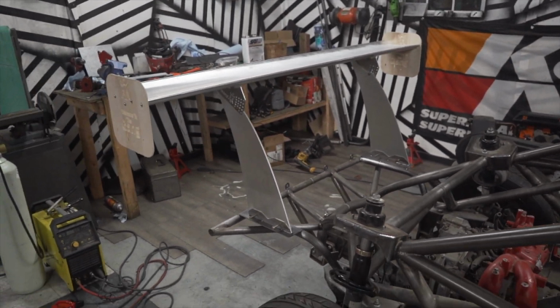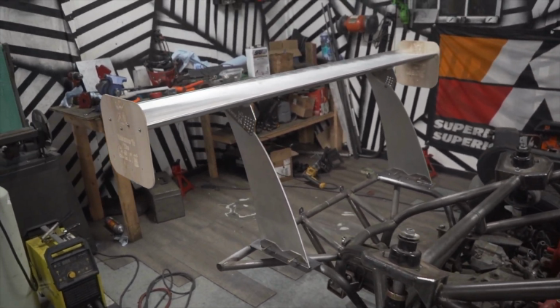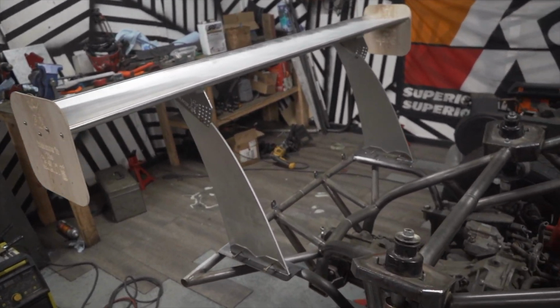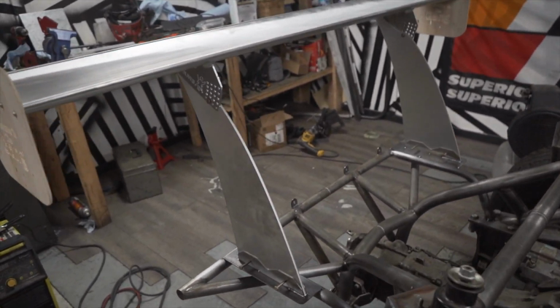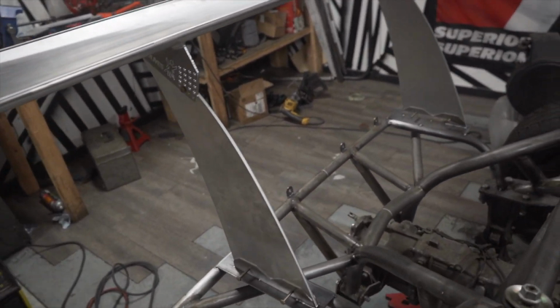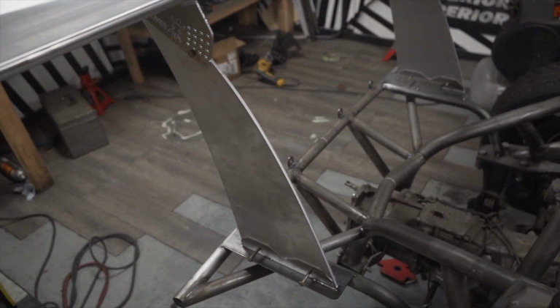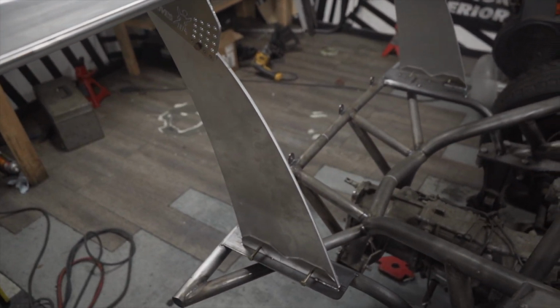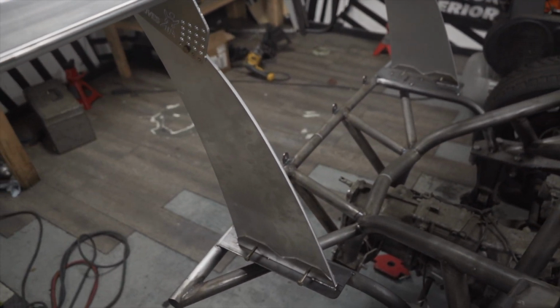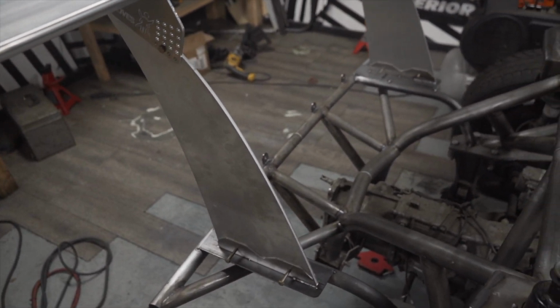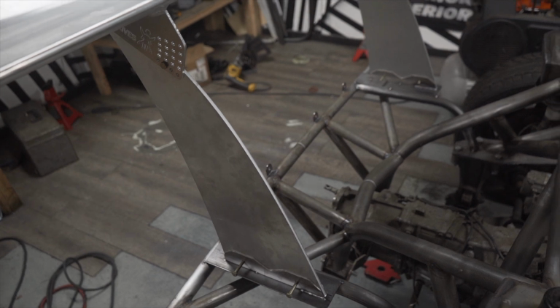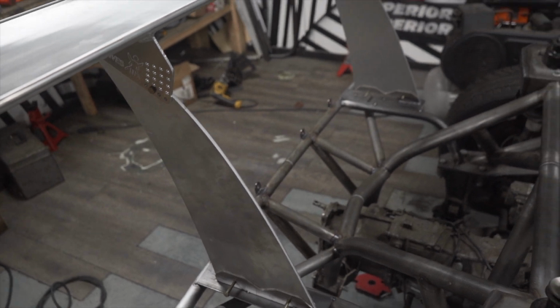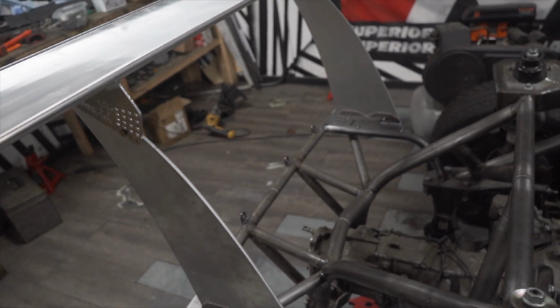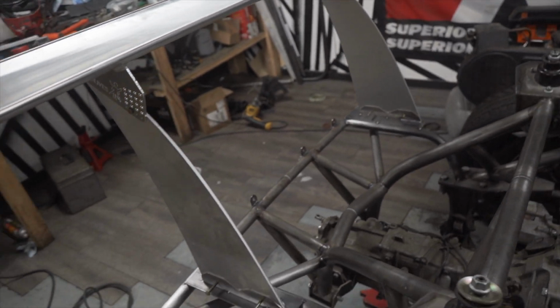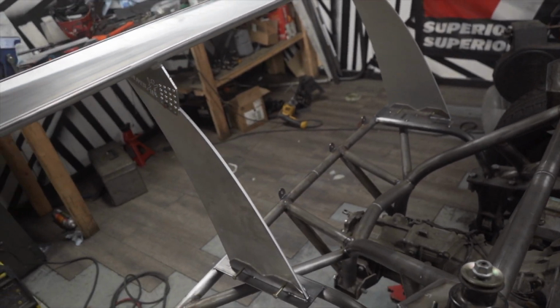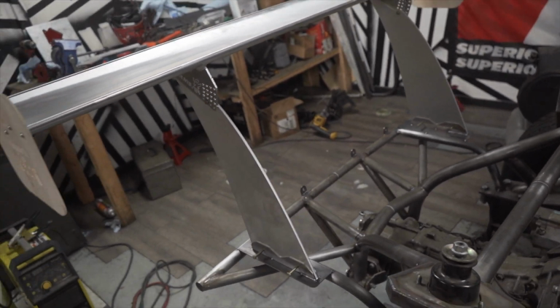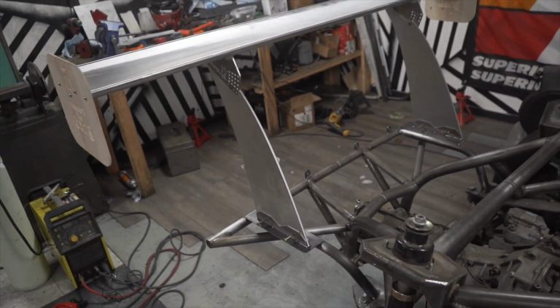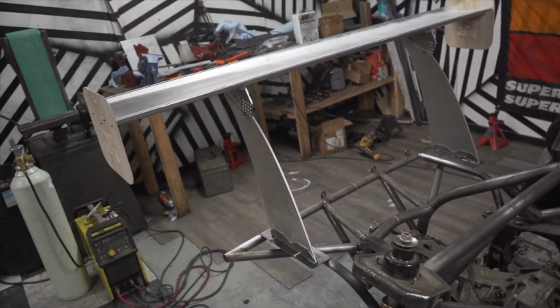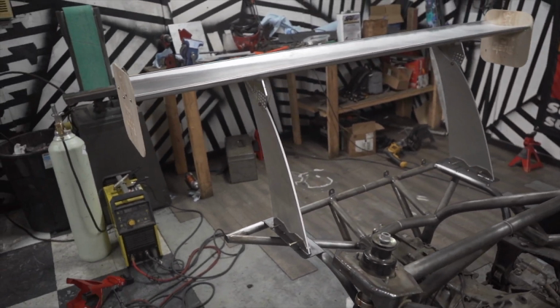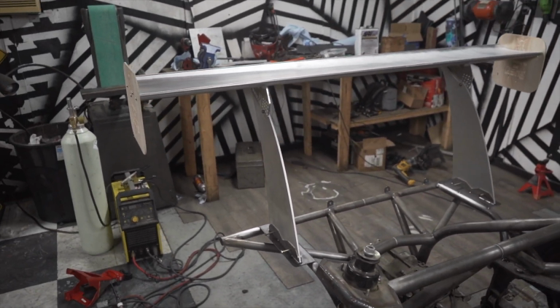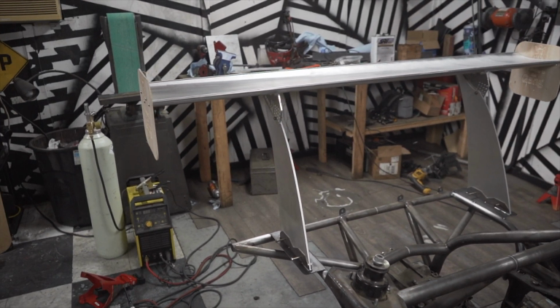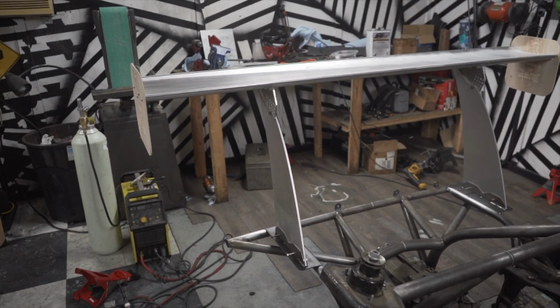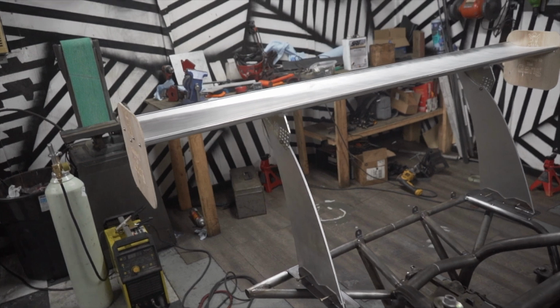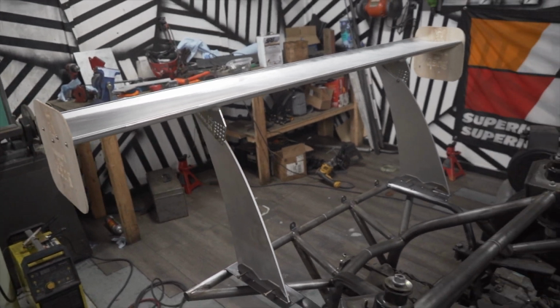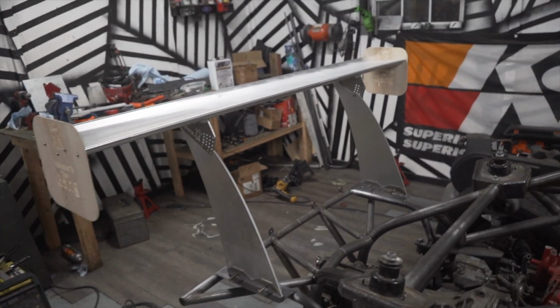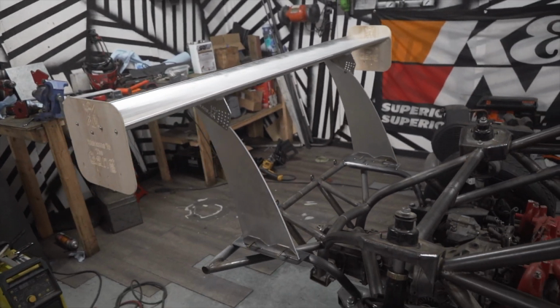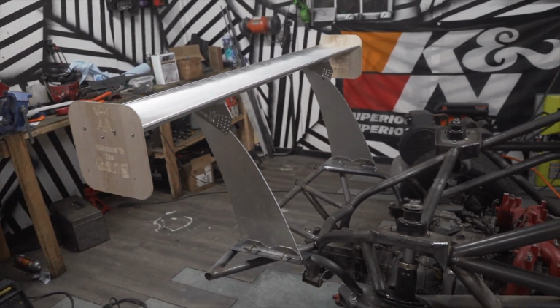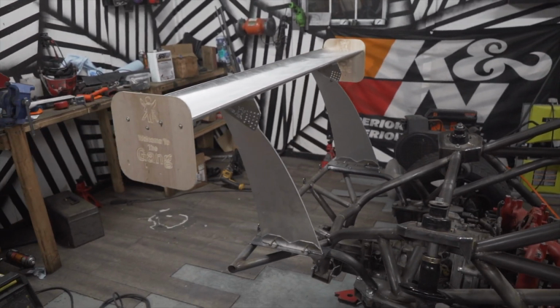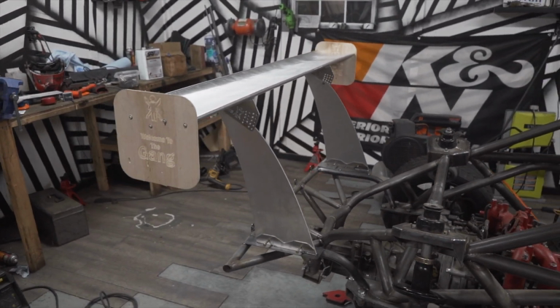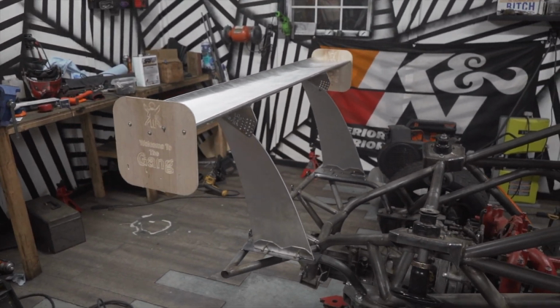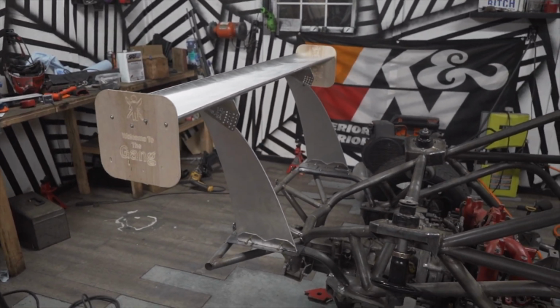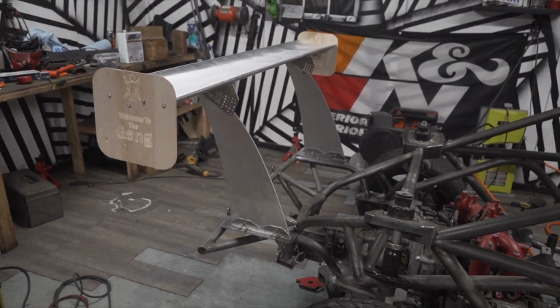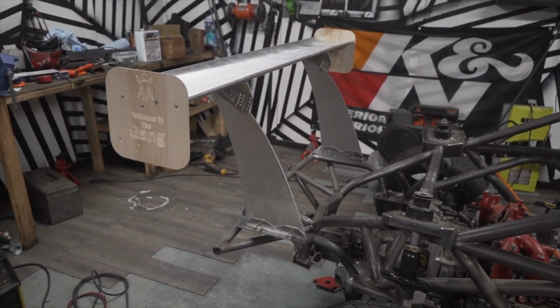It's a little wobbly because nothing is tight, nothing is fully welded in, and I also have another little reinforcement I'm going to put on there. But I've got to see this thing in the light, so let's flash forward to tomorrow where I roll this thing outside.